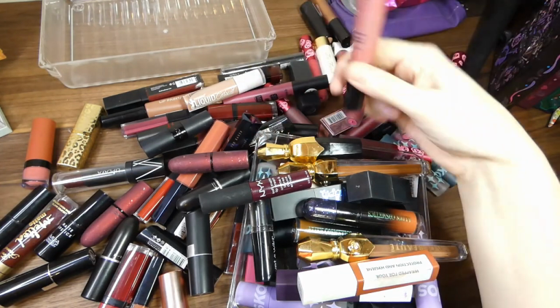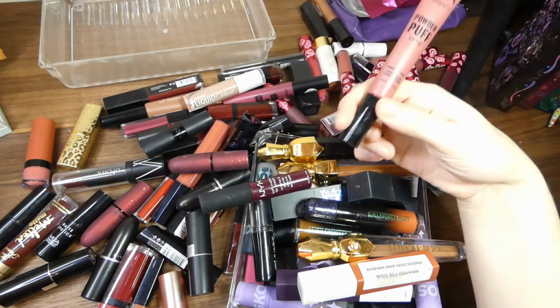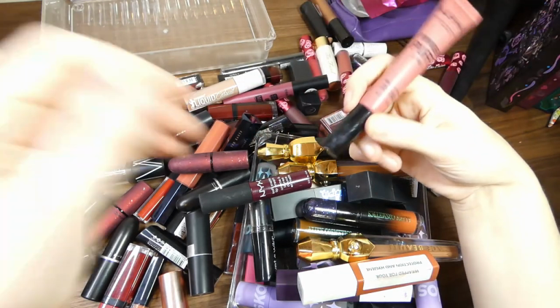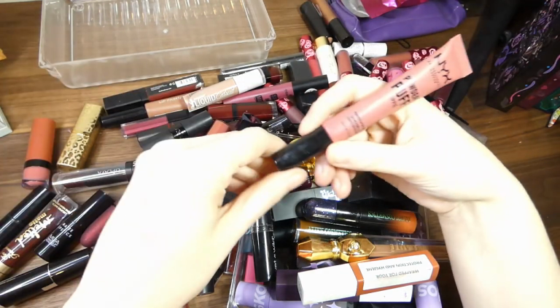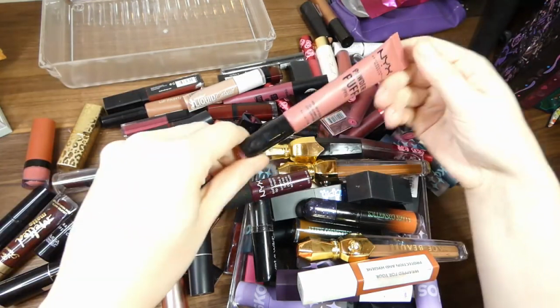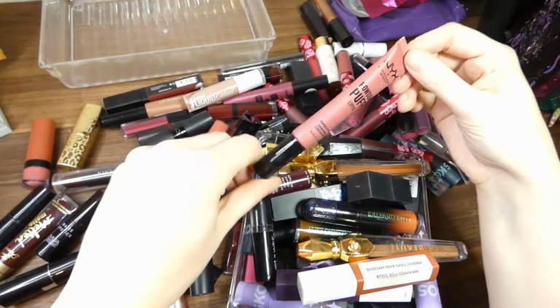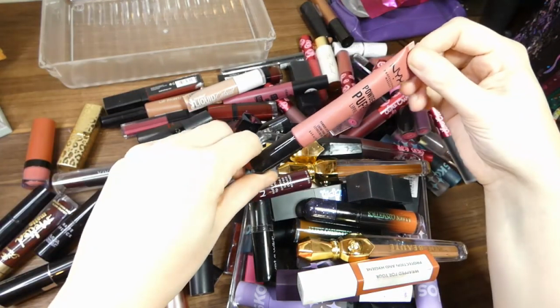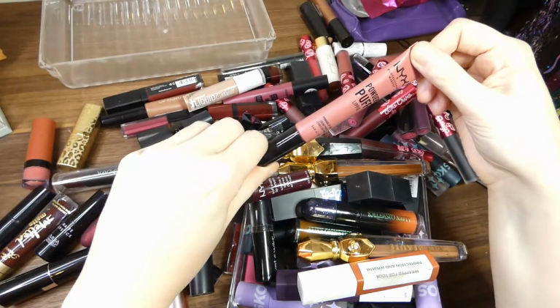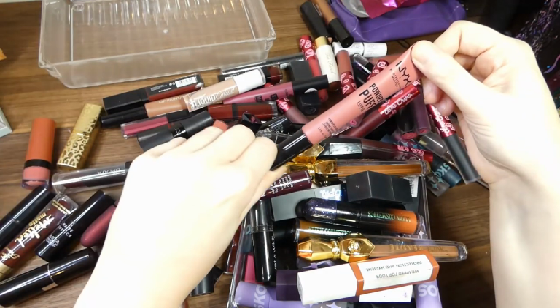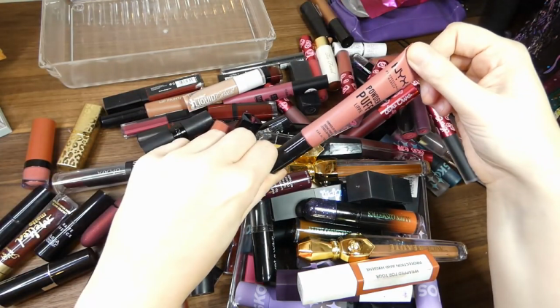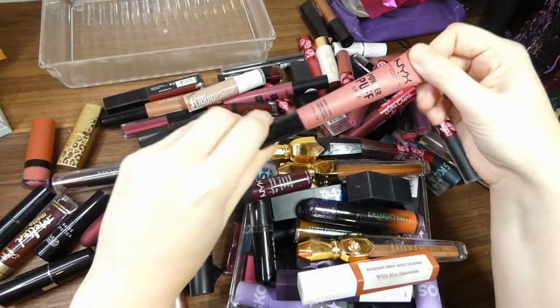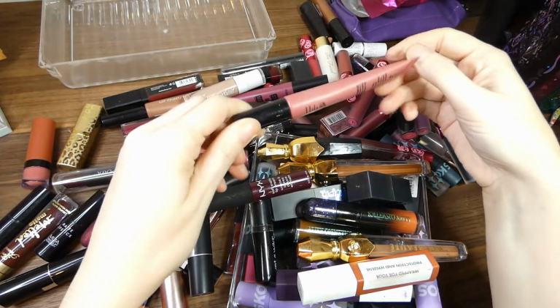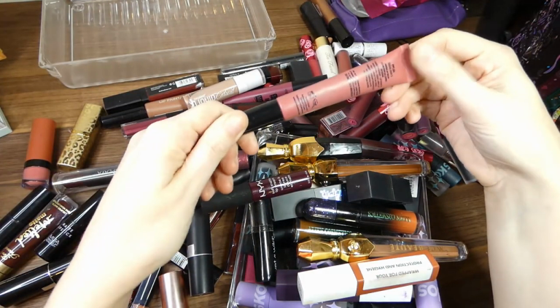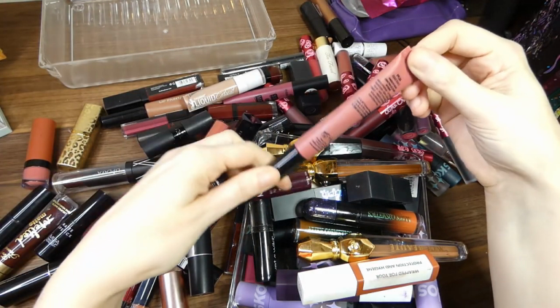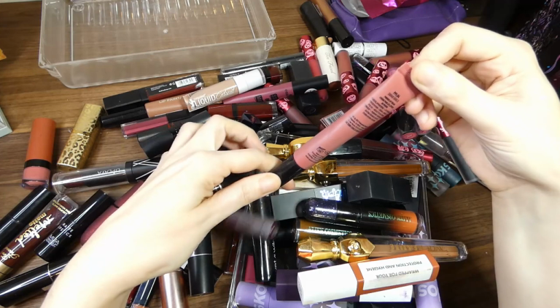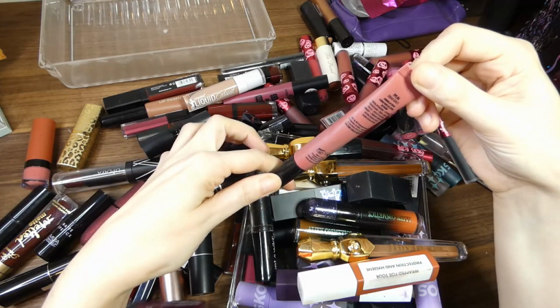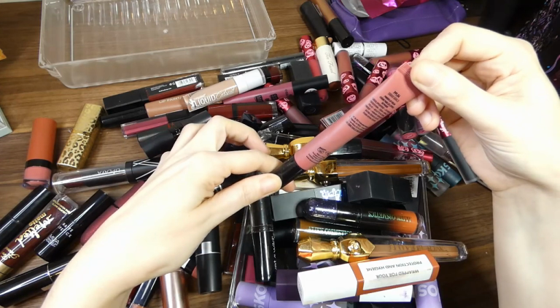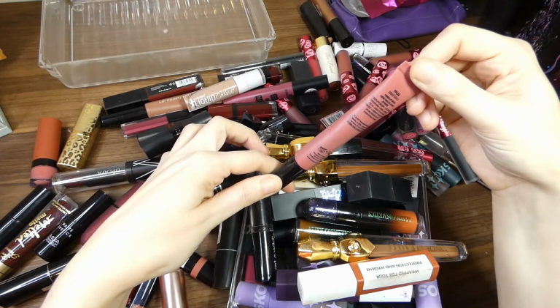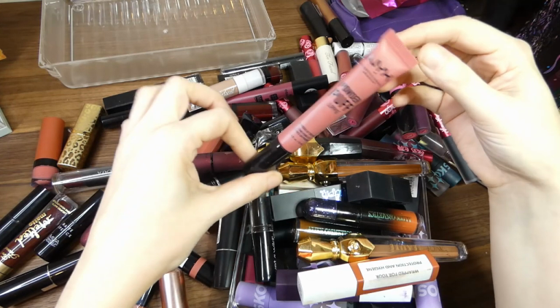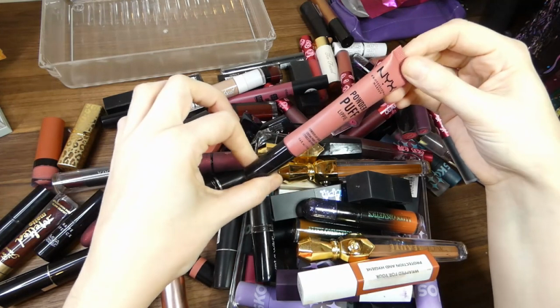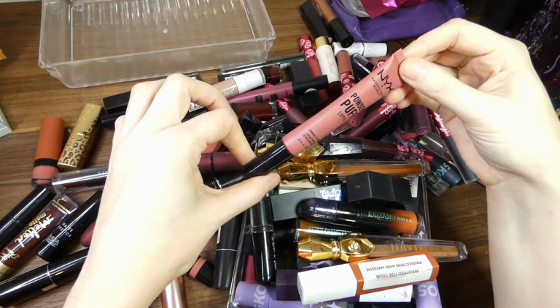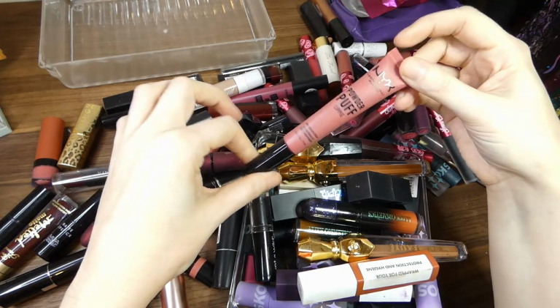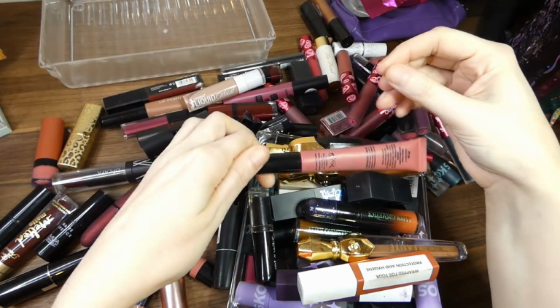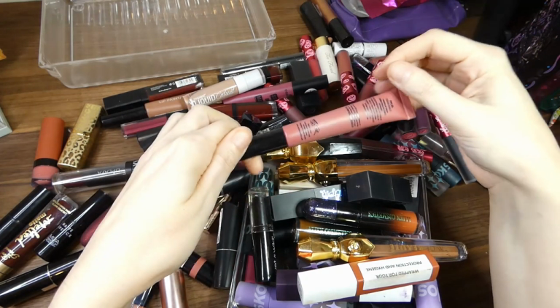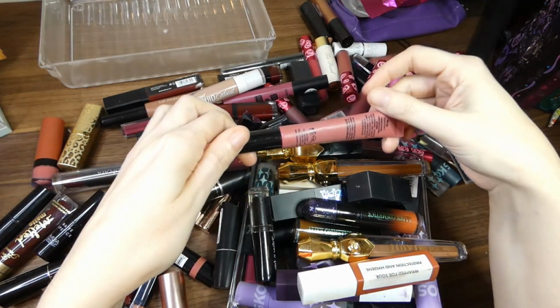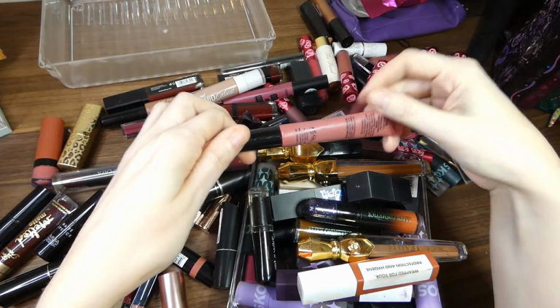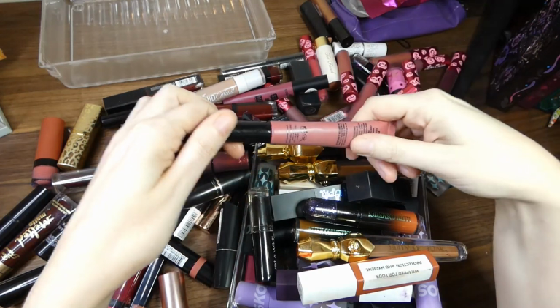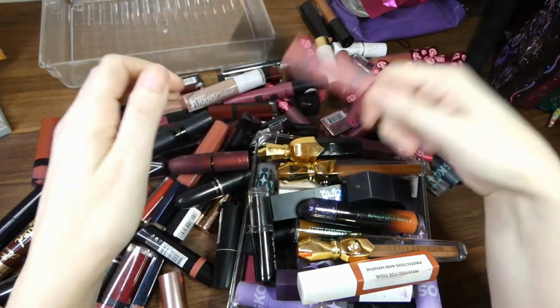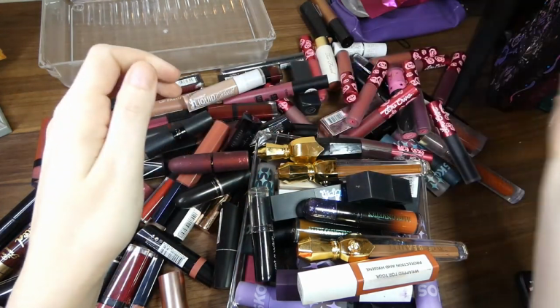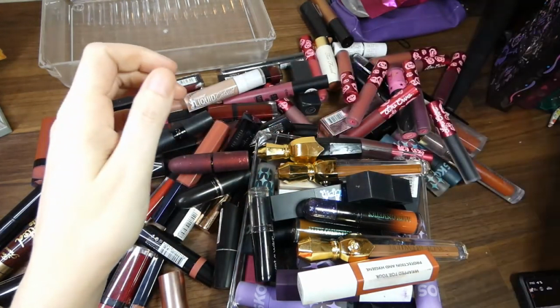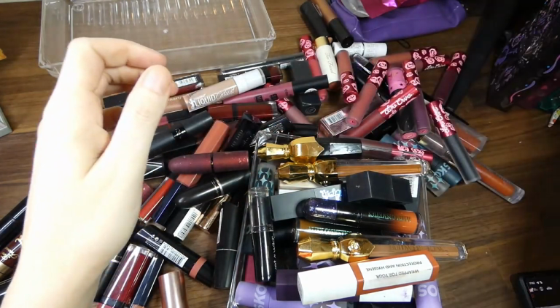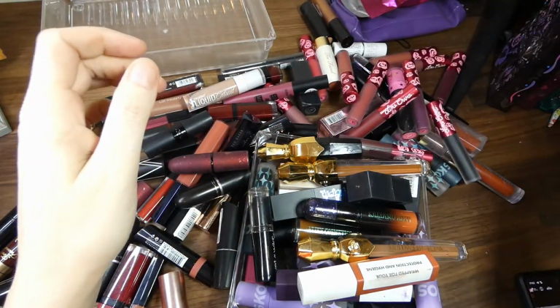Next up we've got the NYX Powder Puff Lippy in Squad Goals. This is very old, so that can go.